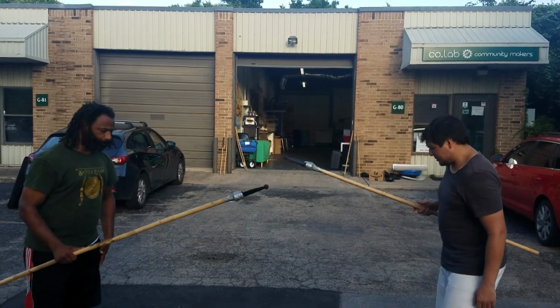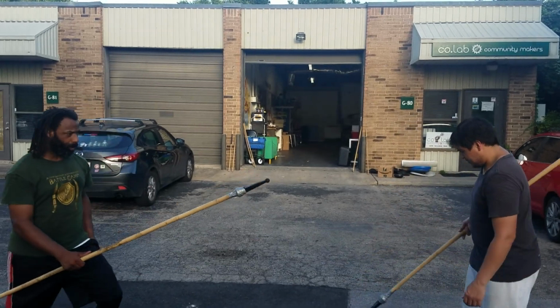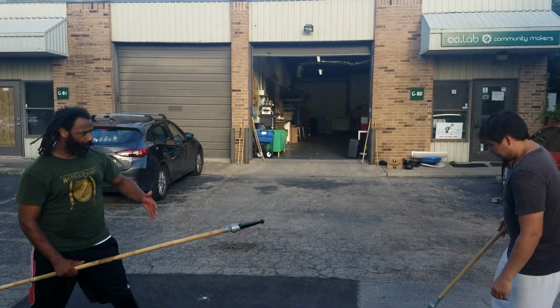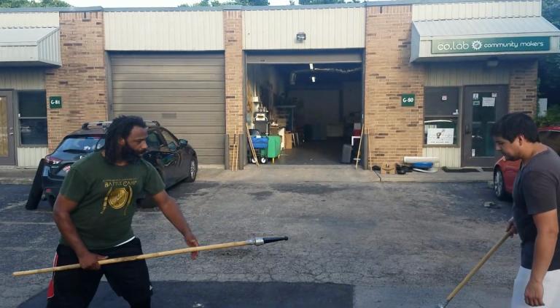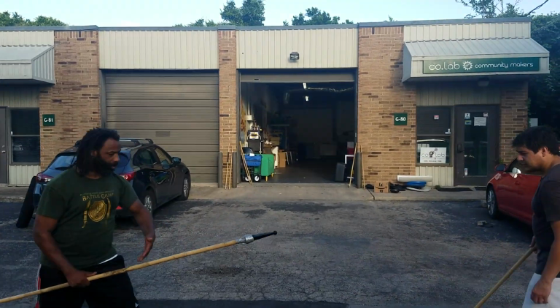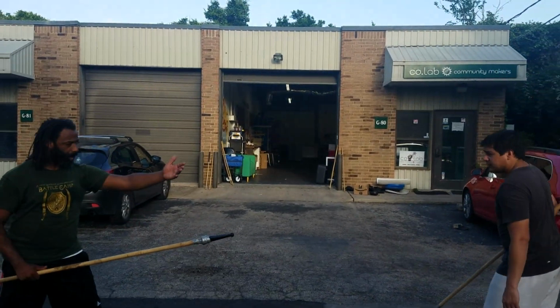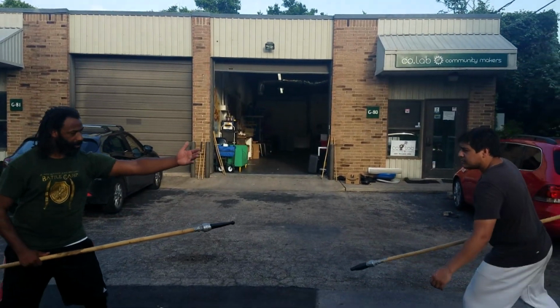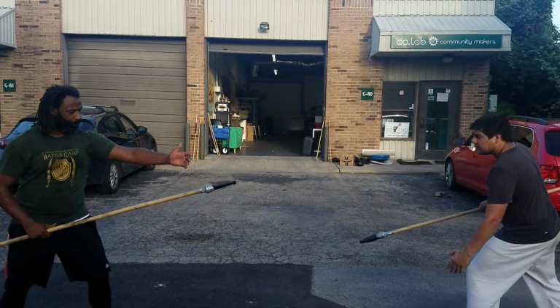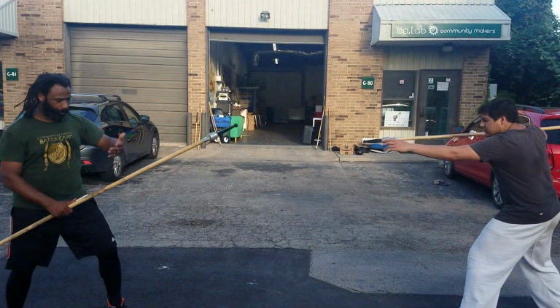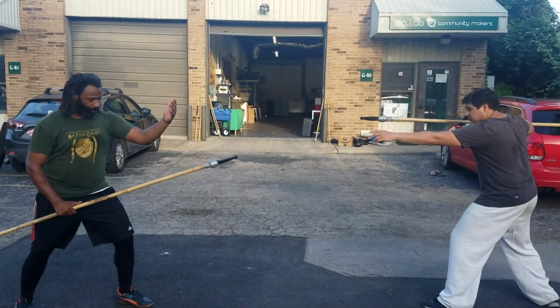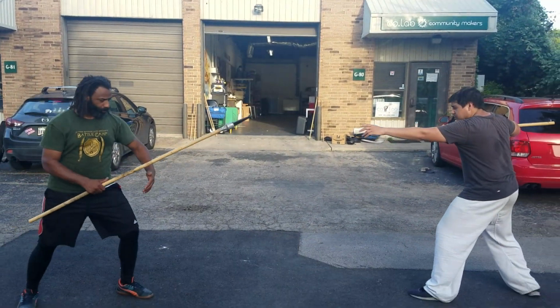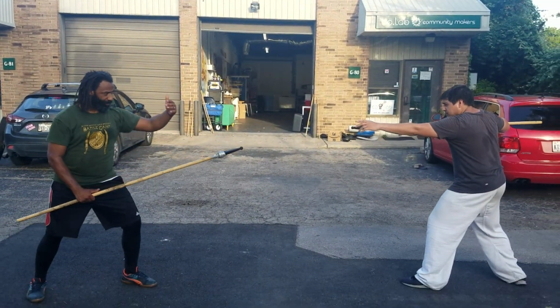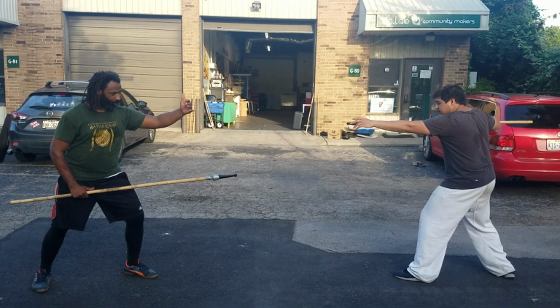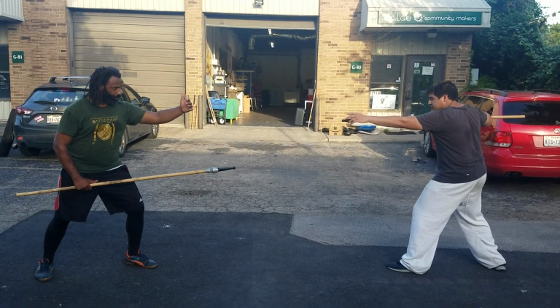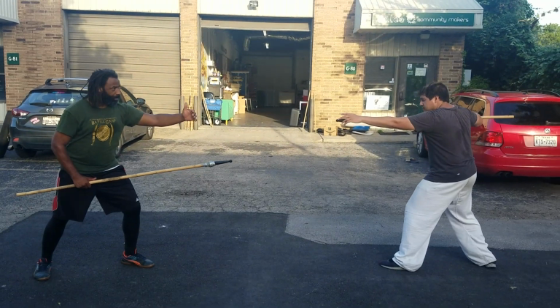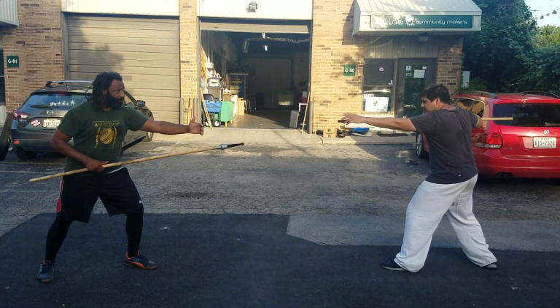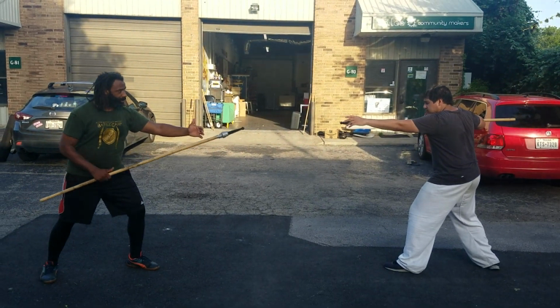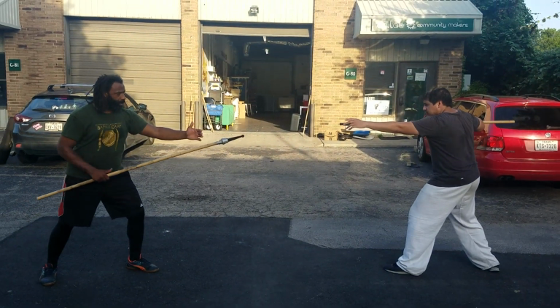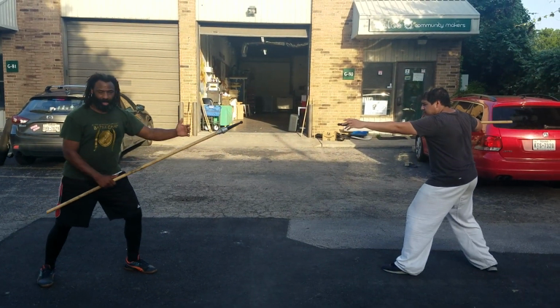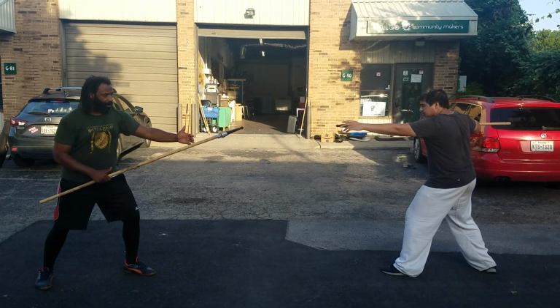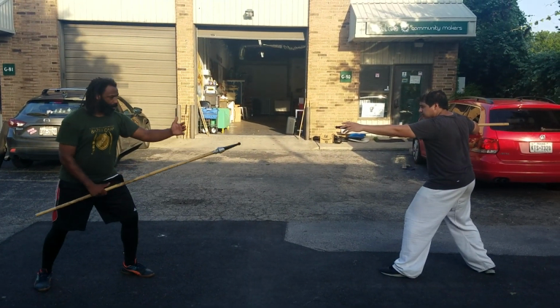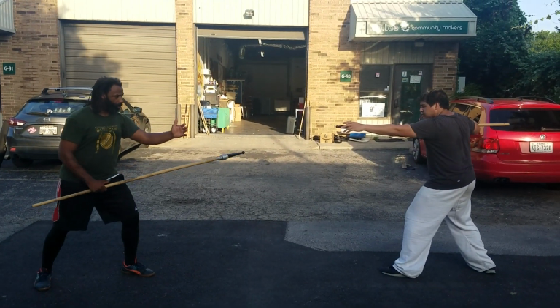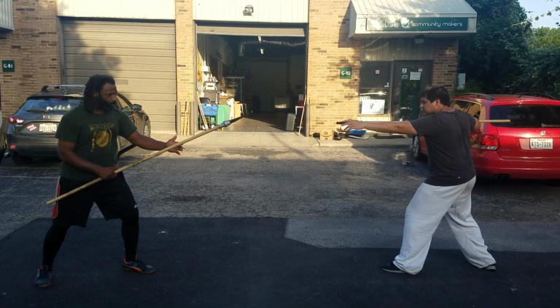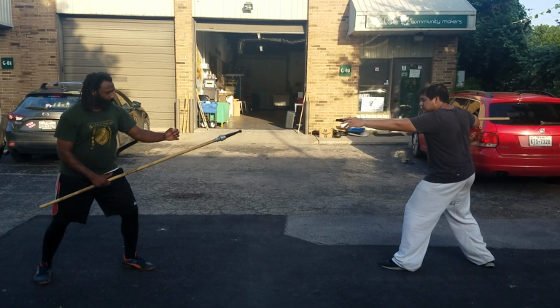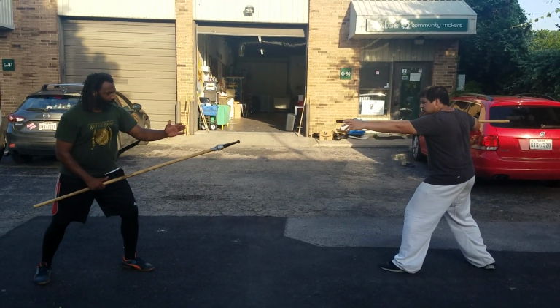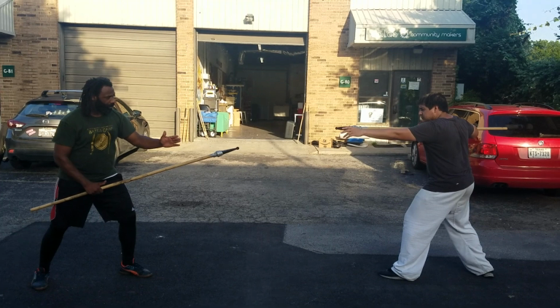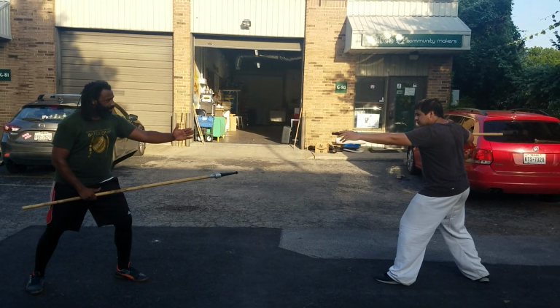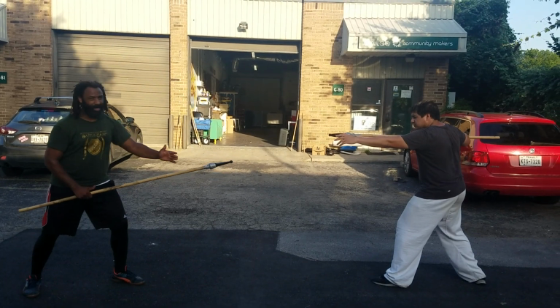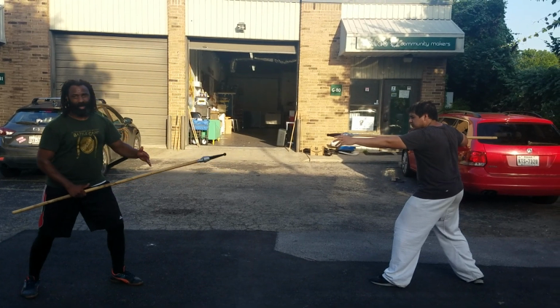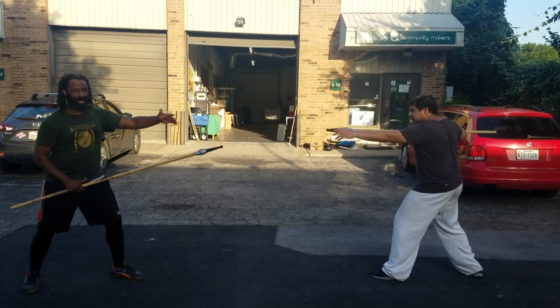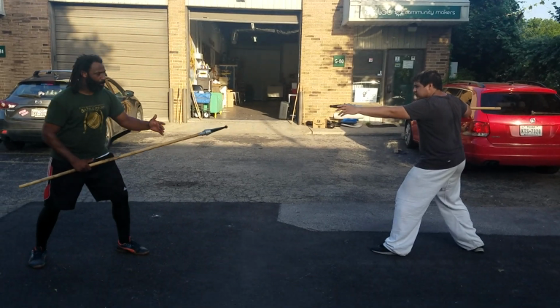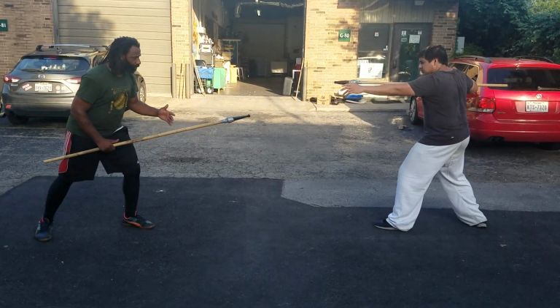Starting off here in a guard position, our hands are going to assume that we have like a shoulder buckler, and the object of this game is just kind of like we're working off our partner's energy — not making contact, almost like shadow boxing.